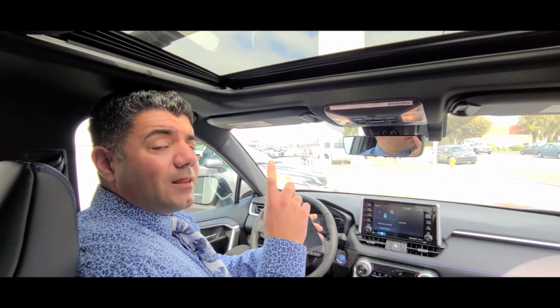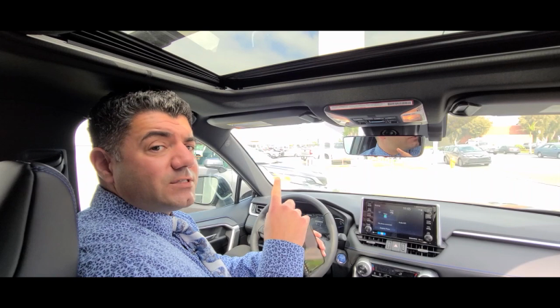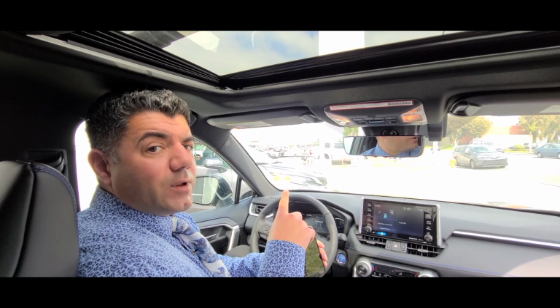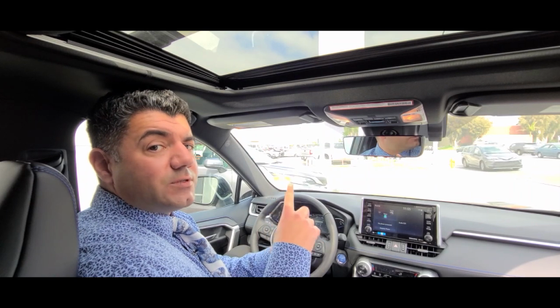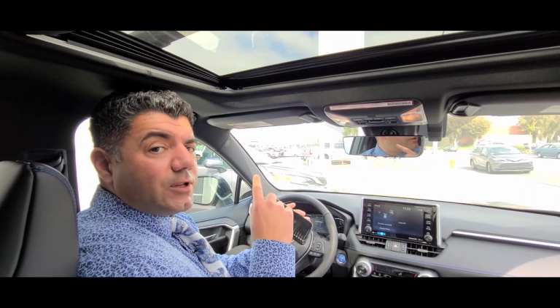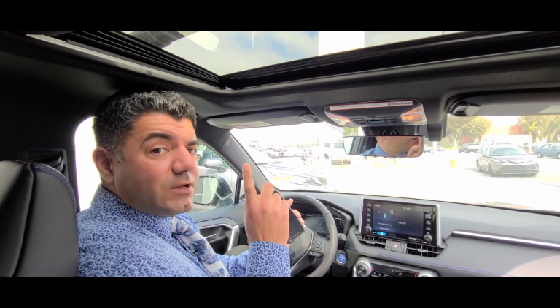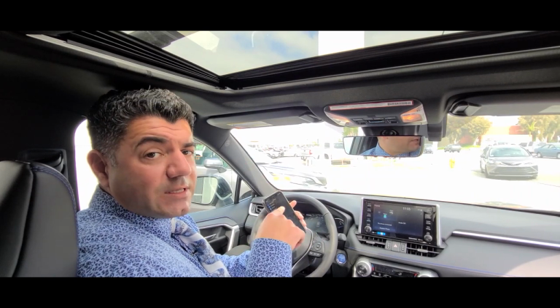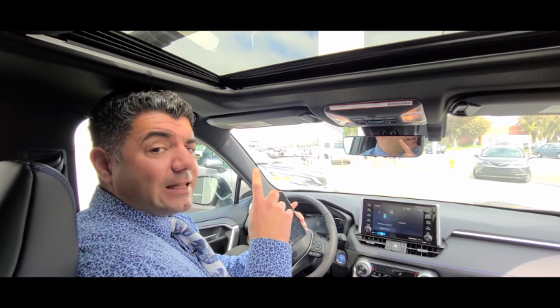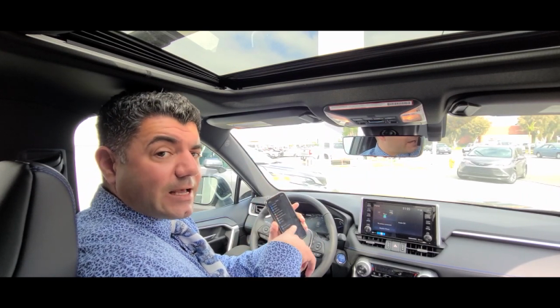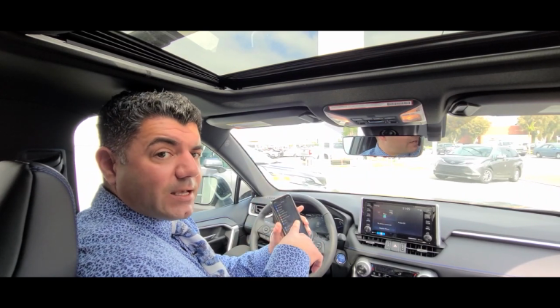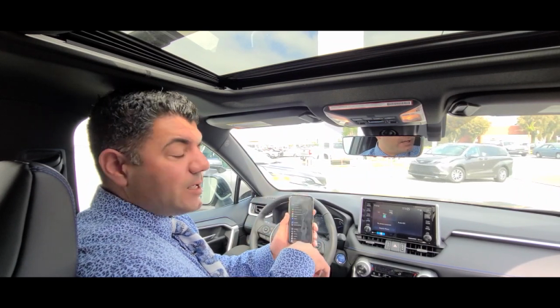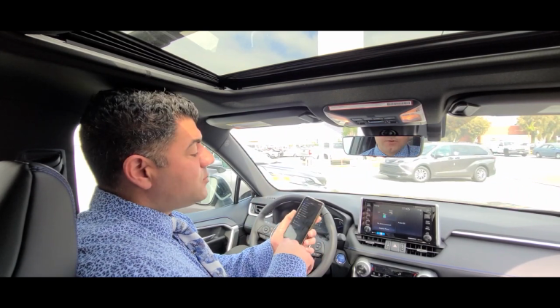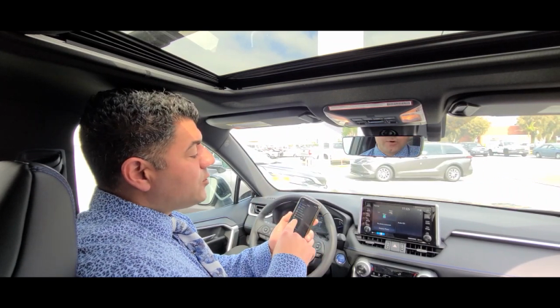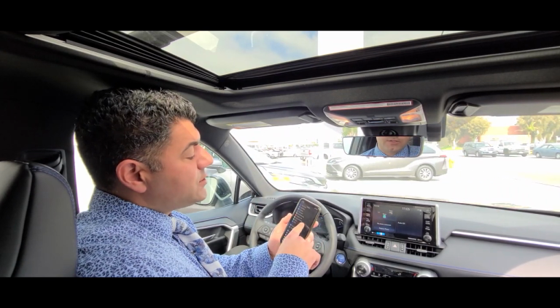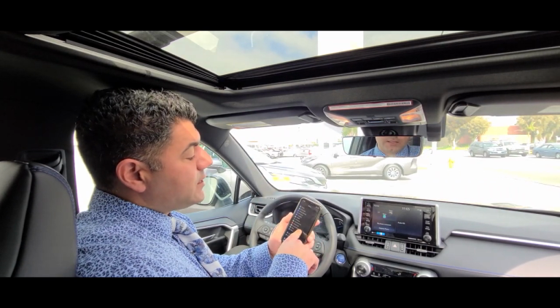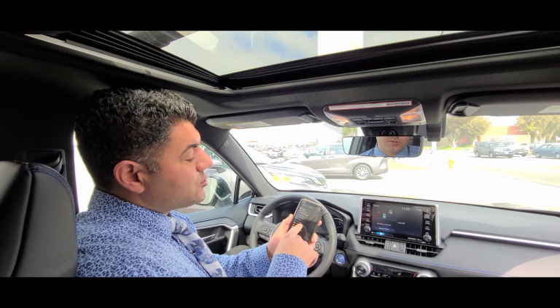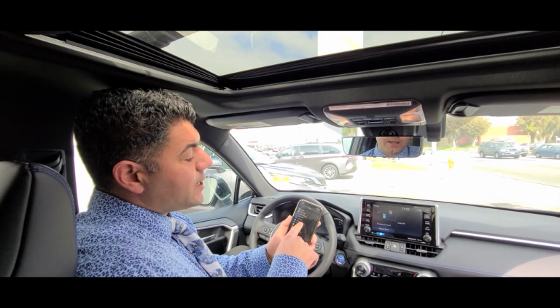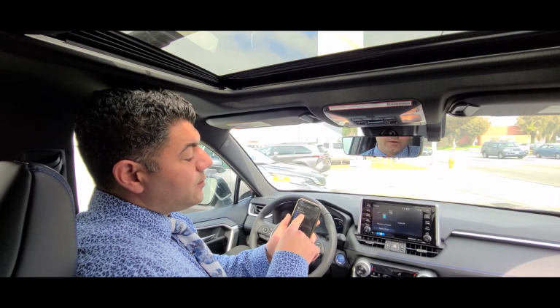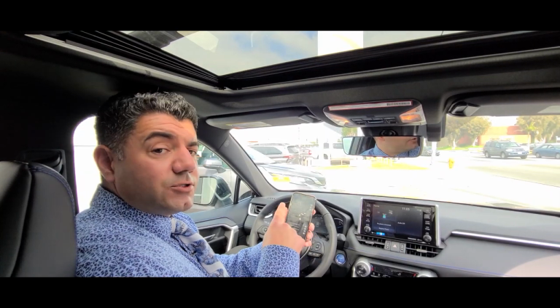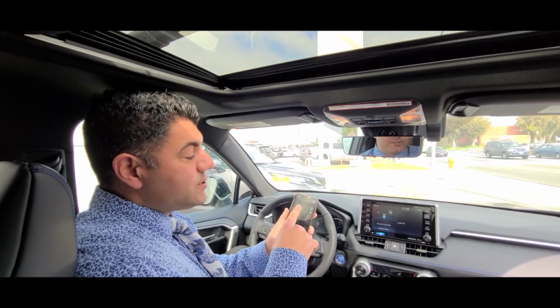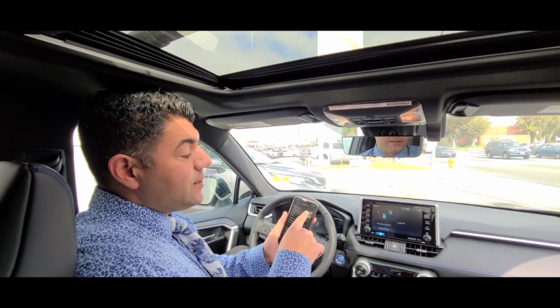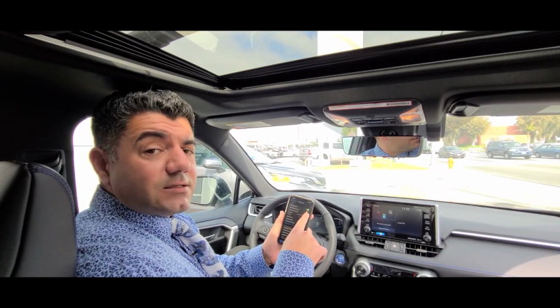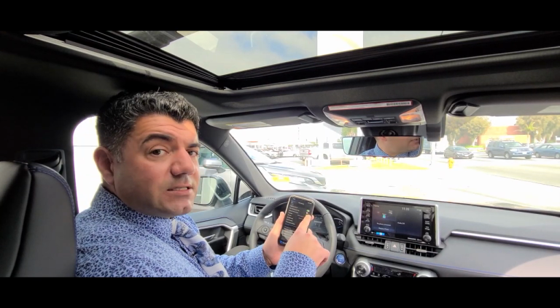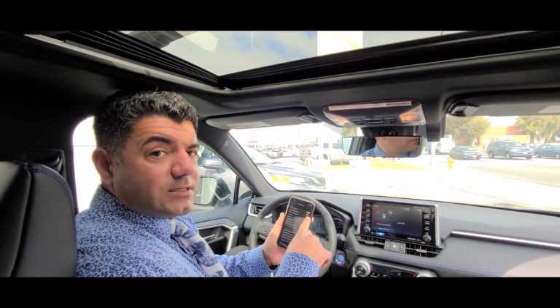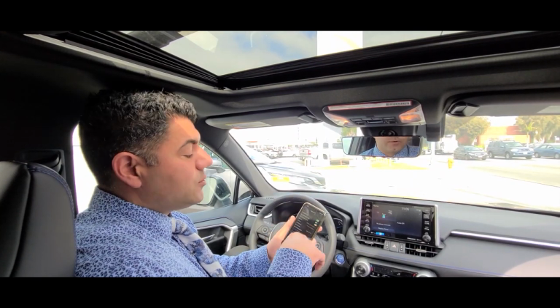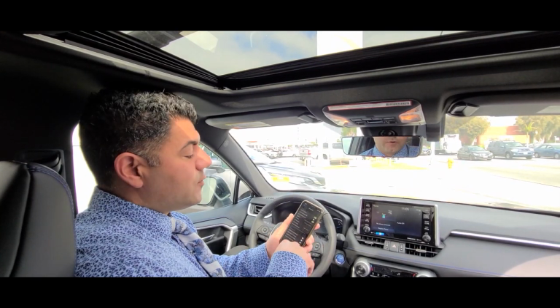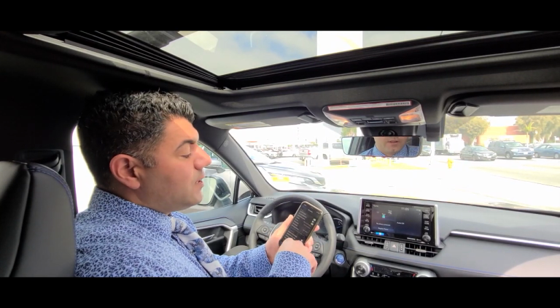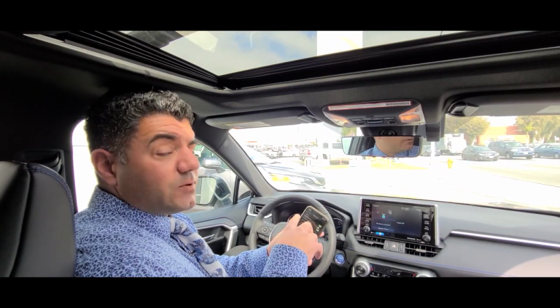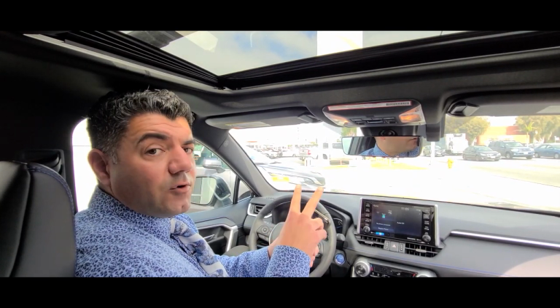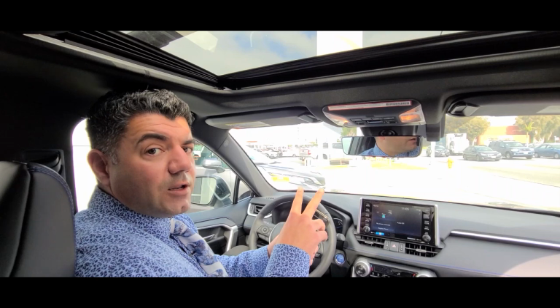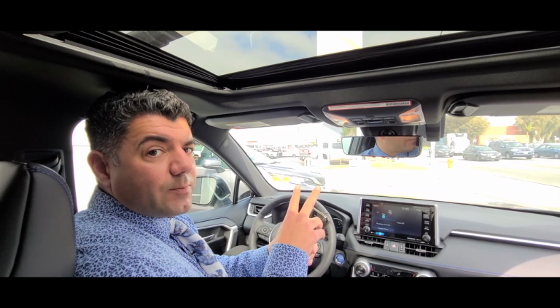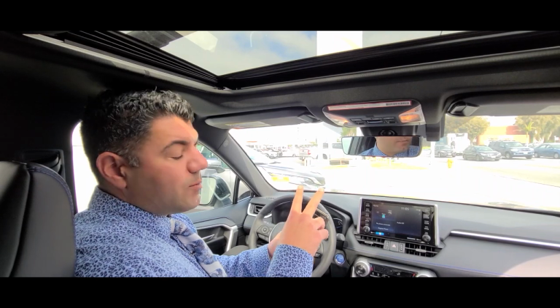The first step is to make sure that your phone is updated to the latest iOS, and also that you go into your settings, scroll down, search for Siri, and that Hey Siri is enabled on your phone. This will get the phone ready to use Apple CarPlay.